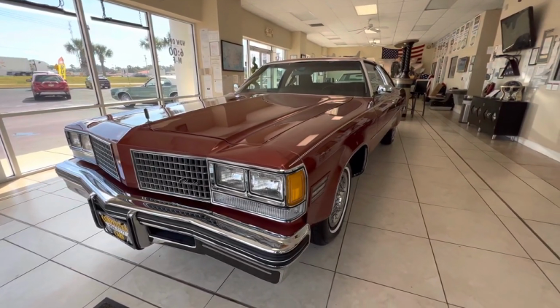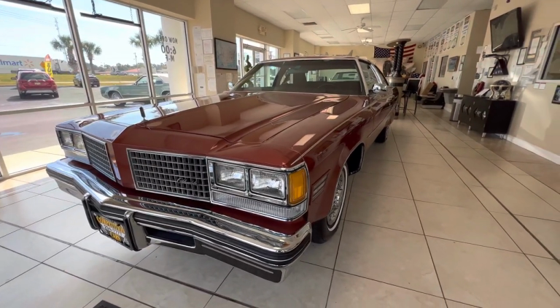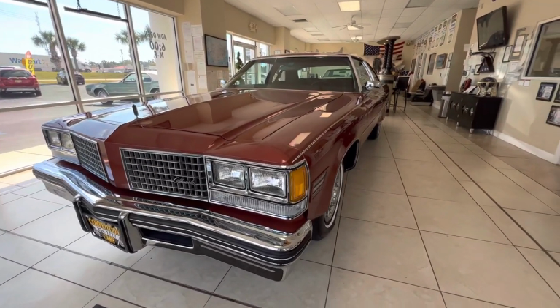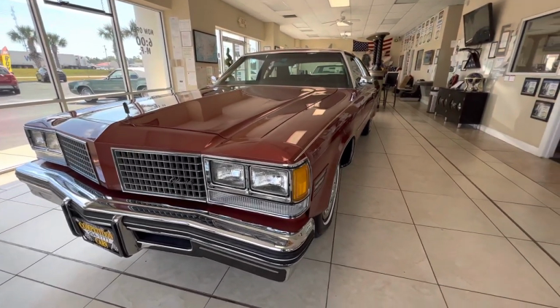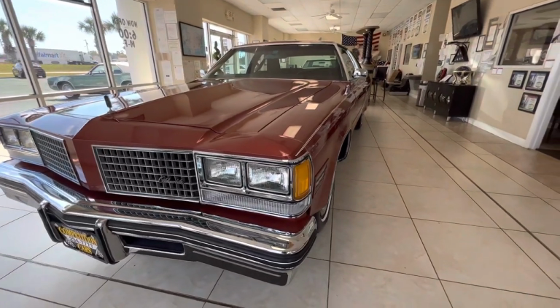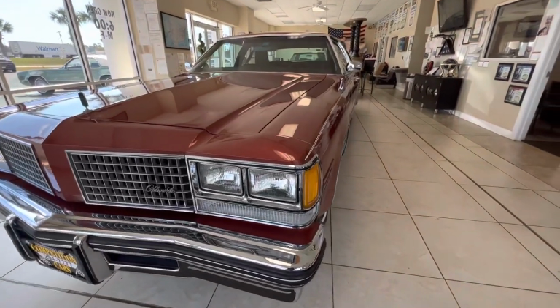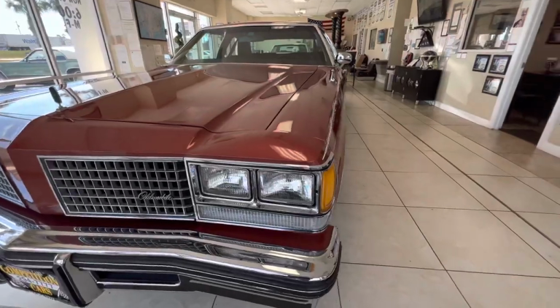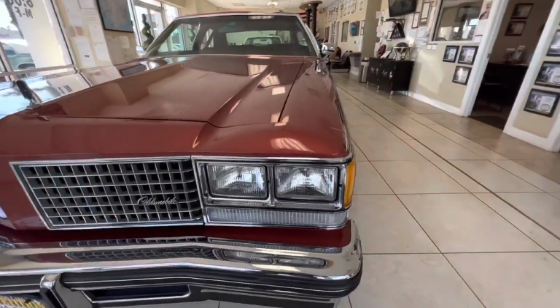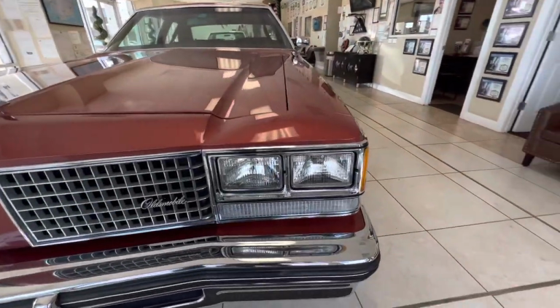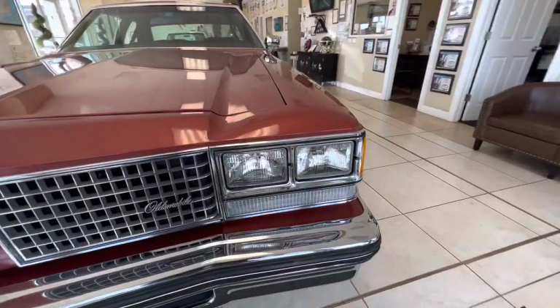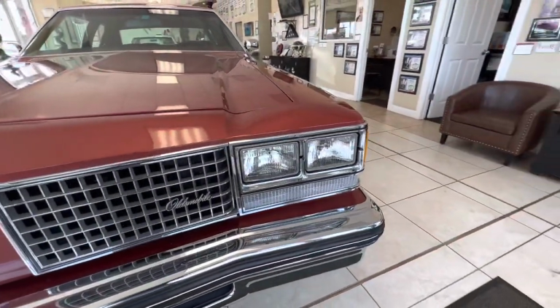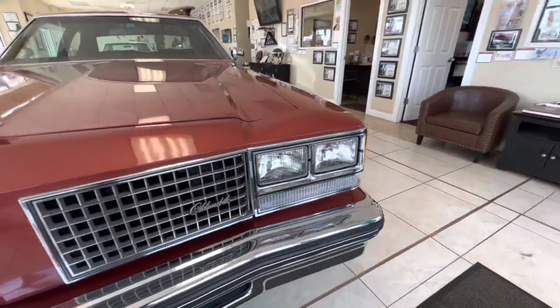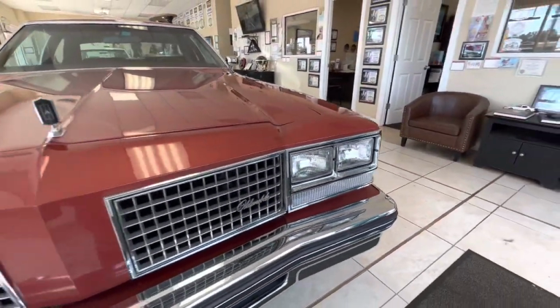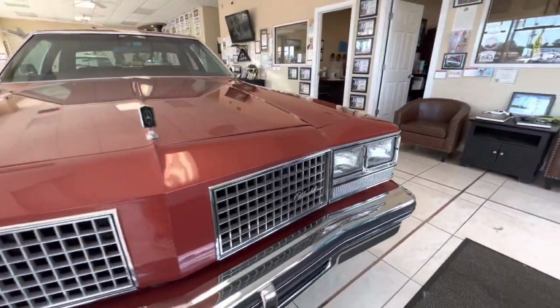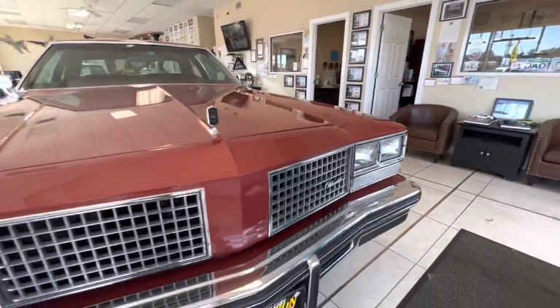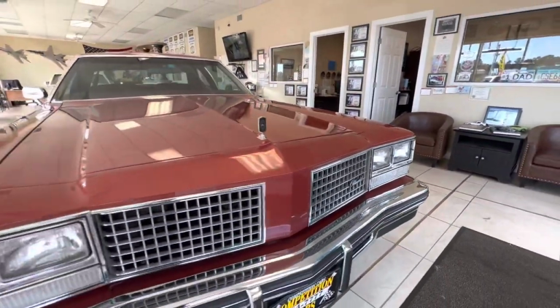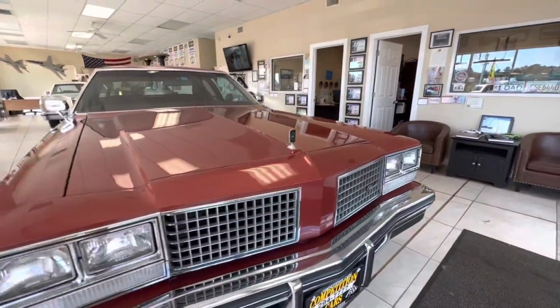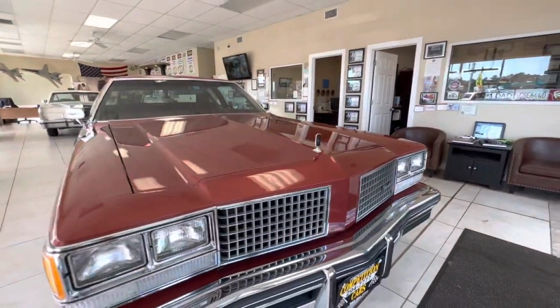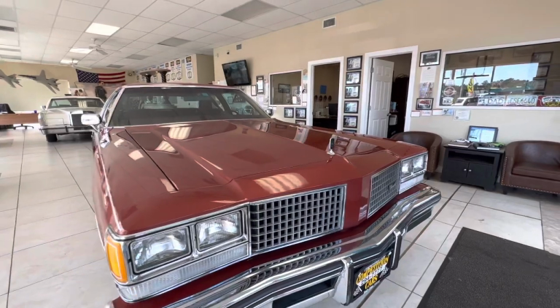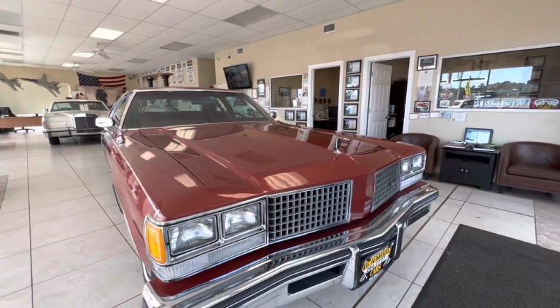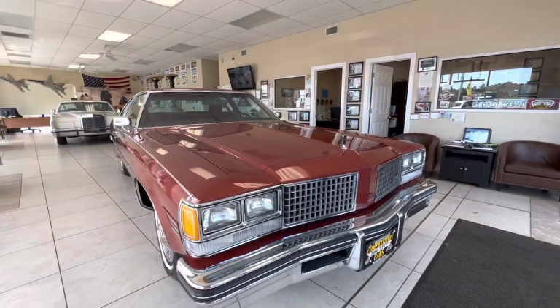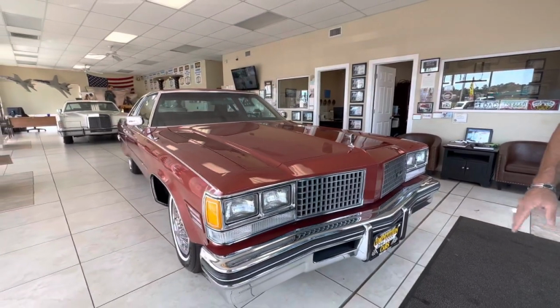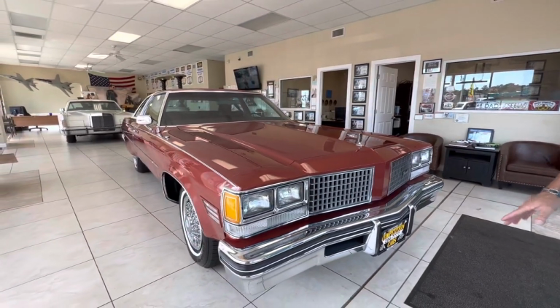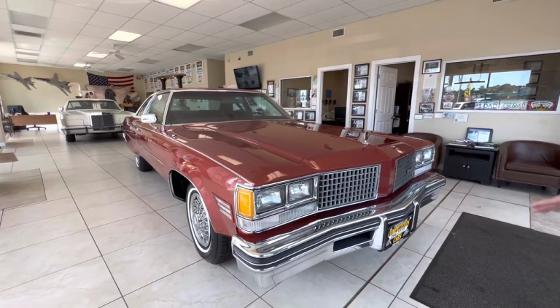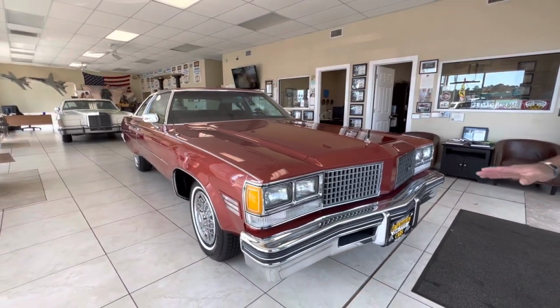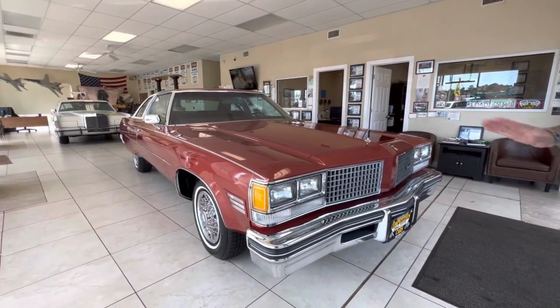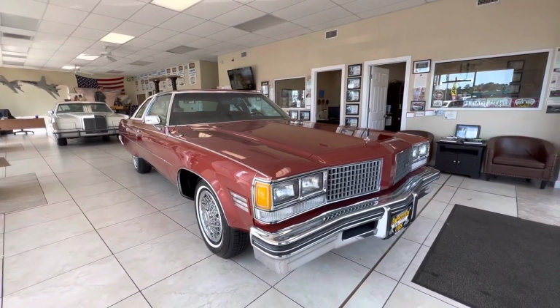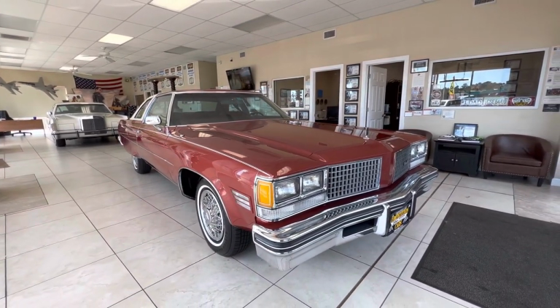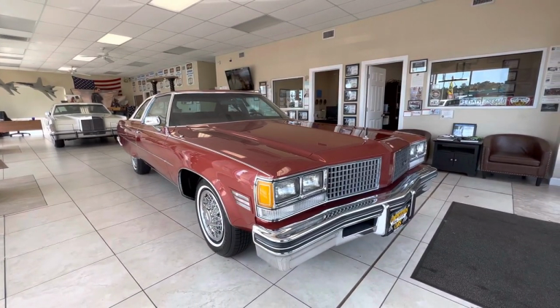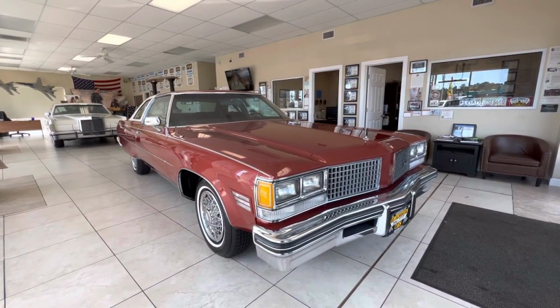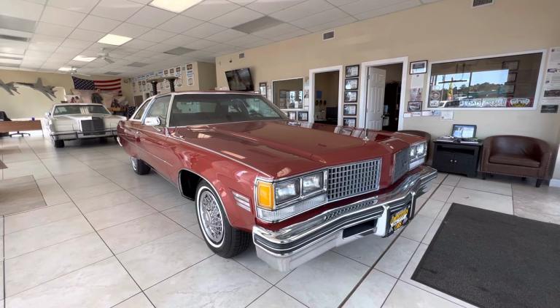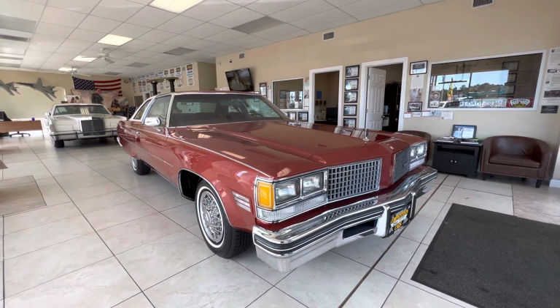But anyway, we'll wrap this up. We'll open up the hood, trunk, and interior, and we'll do some interior shots and videos as well. So good luck bidding, guys. If you have any questions, put them in the comment section and I'll answer them as quickly as possible. Have a good day.